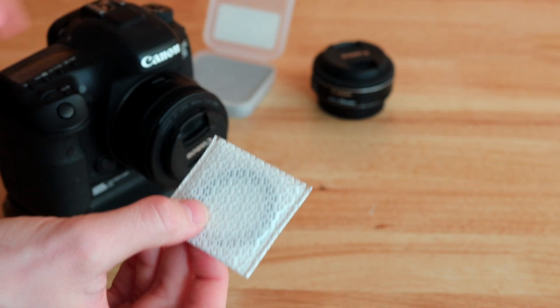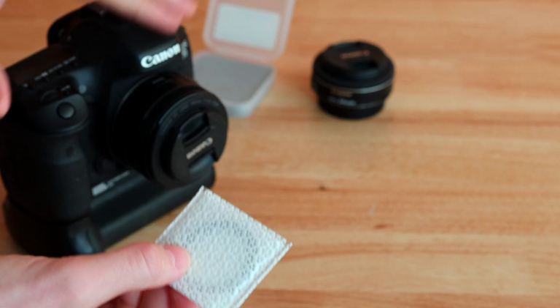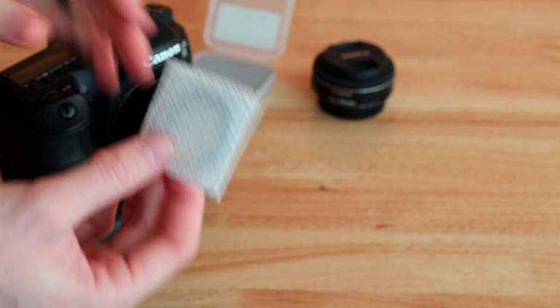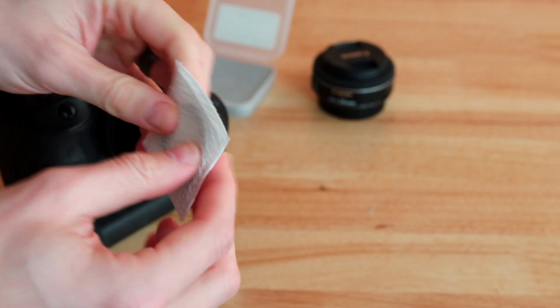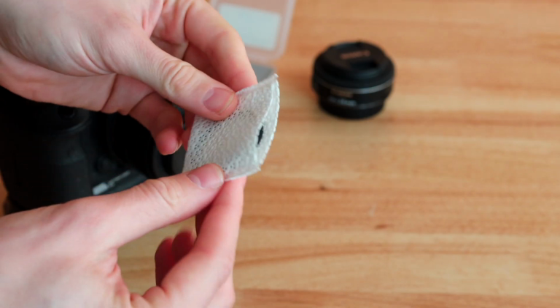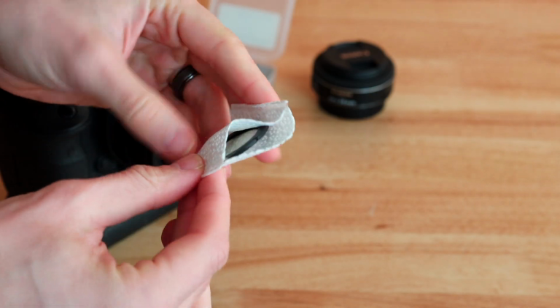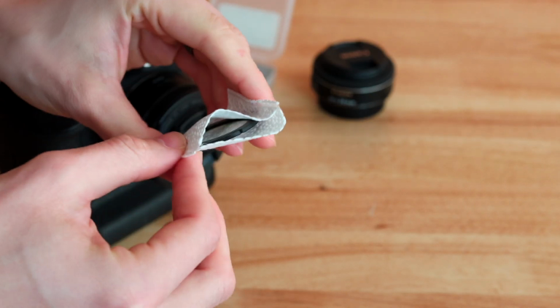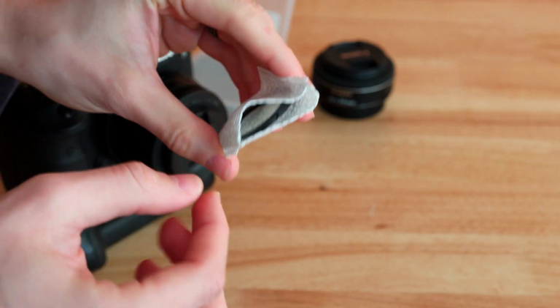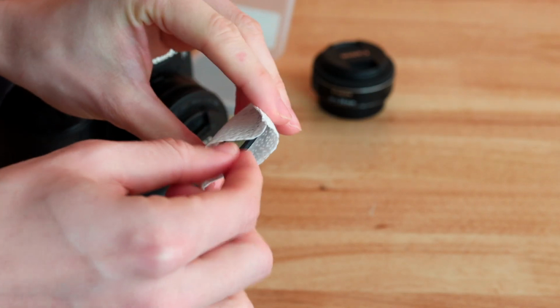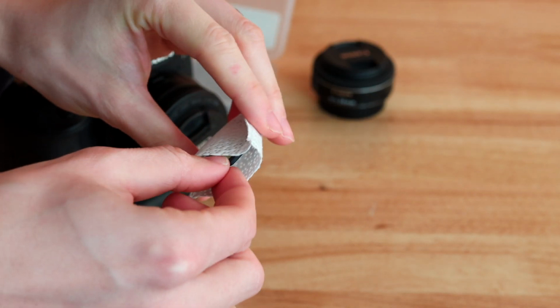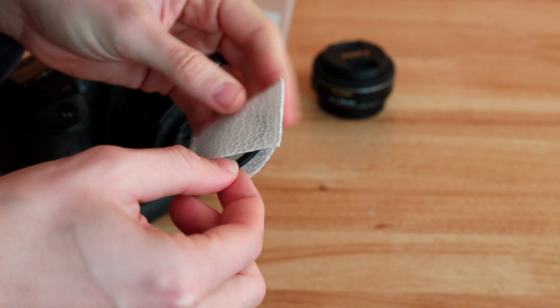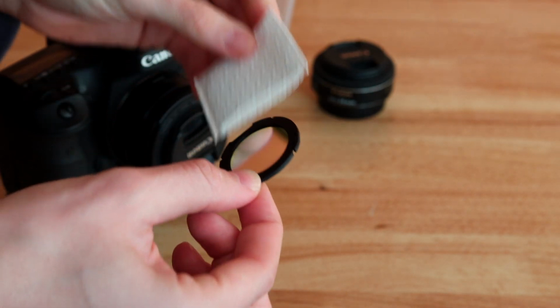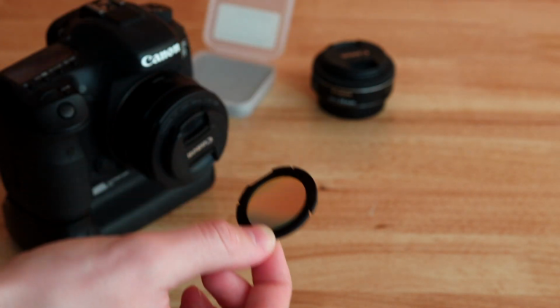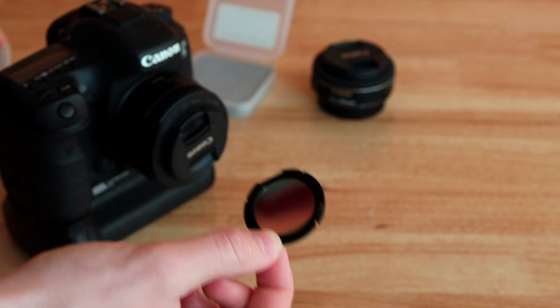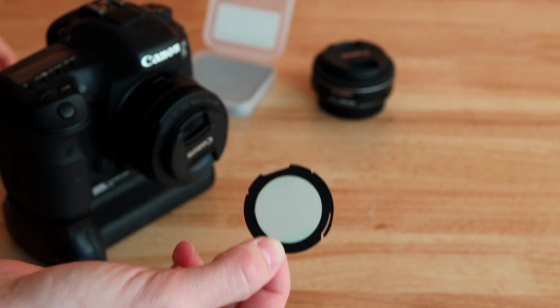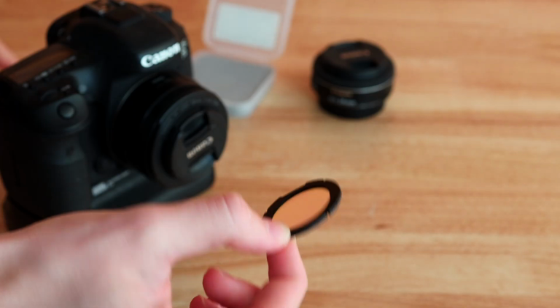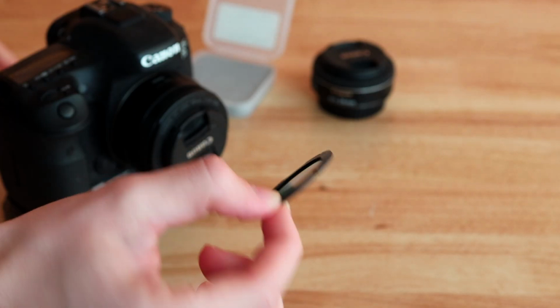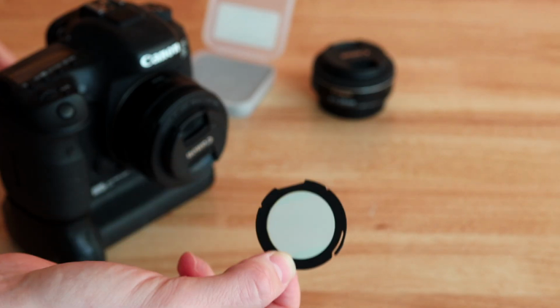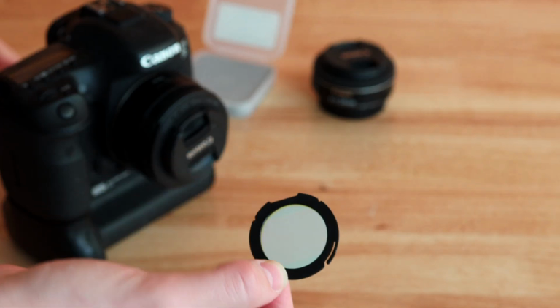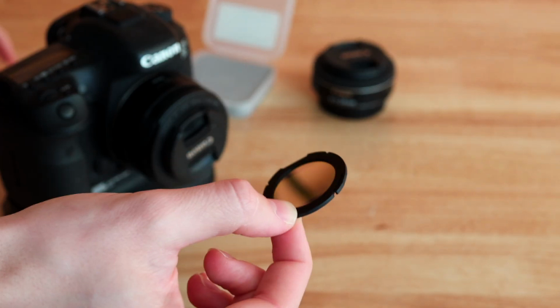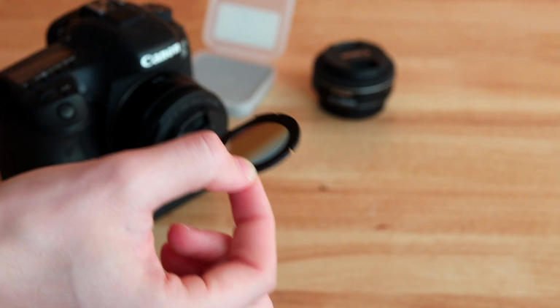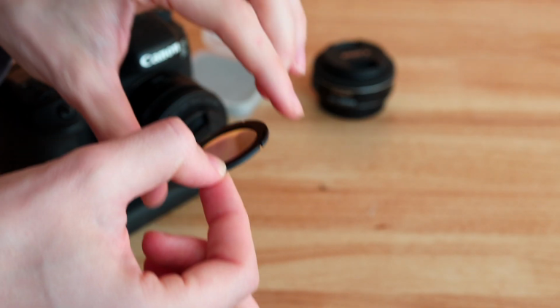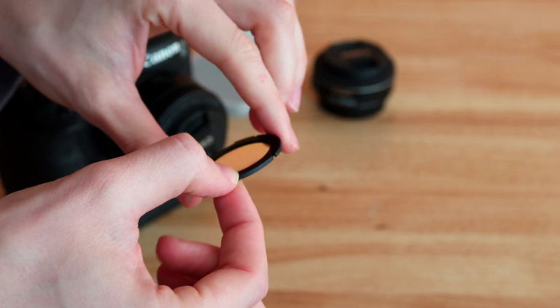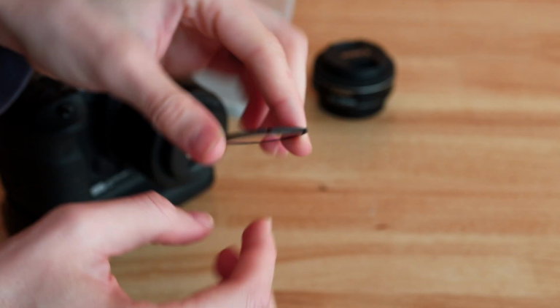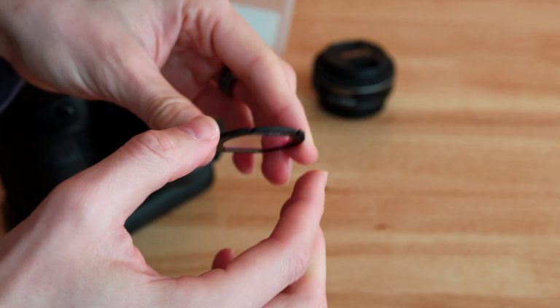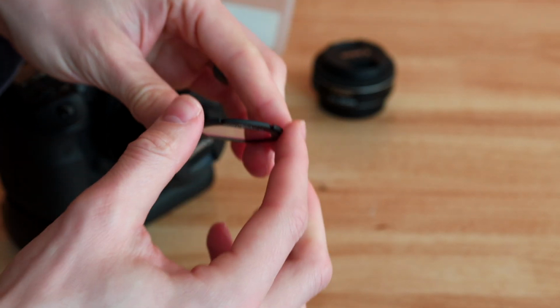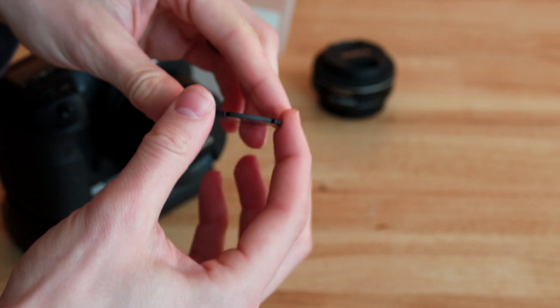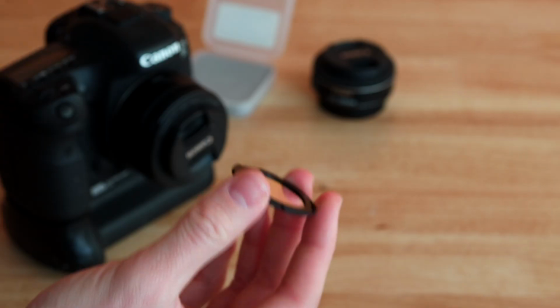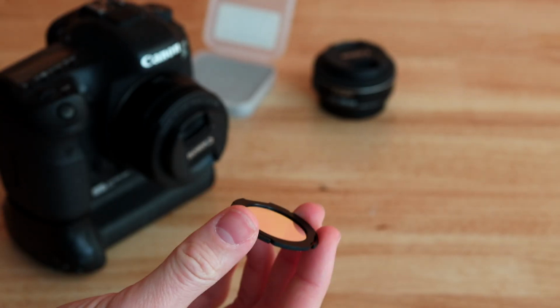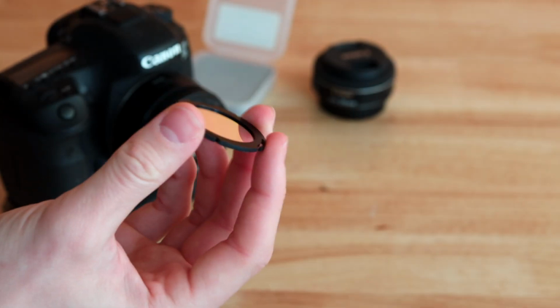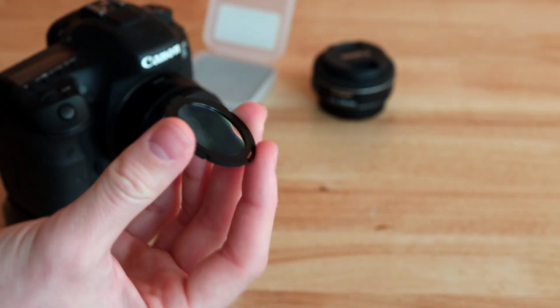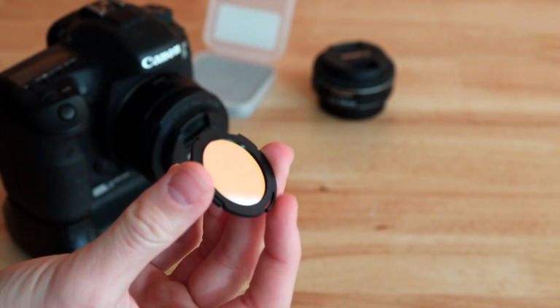Because this is going to be a bit difficult to use at first. It's very difficult to focus with this filter on, and it's also very difficult to process your images if you're still a beginner when you have a filter like this.